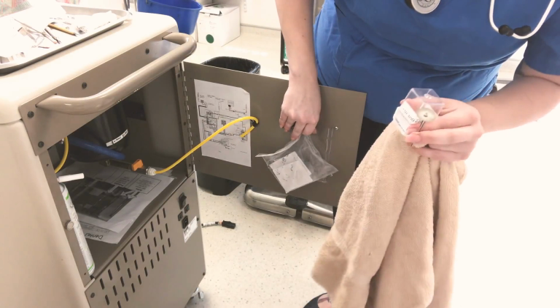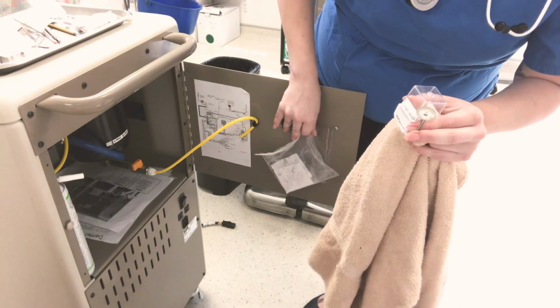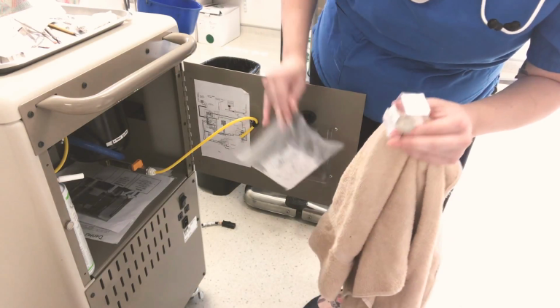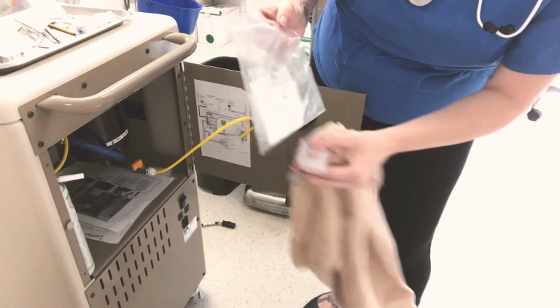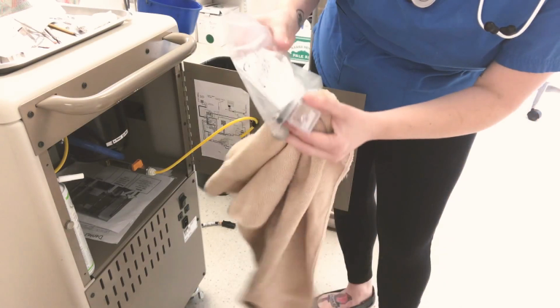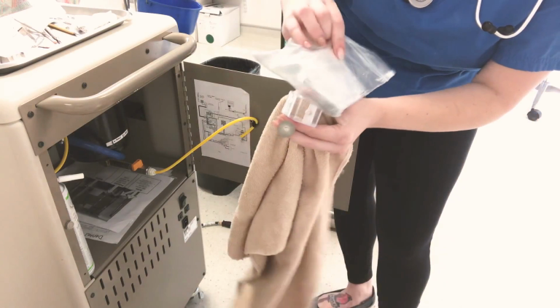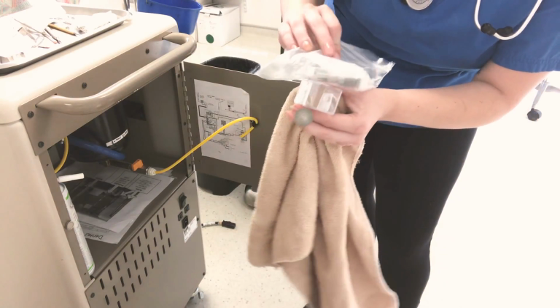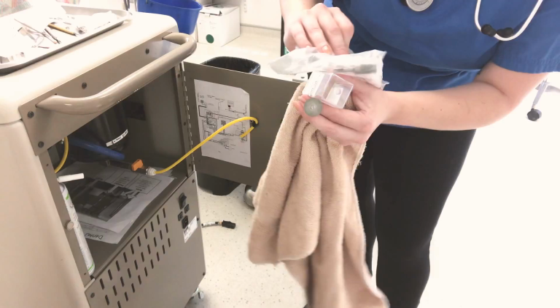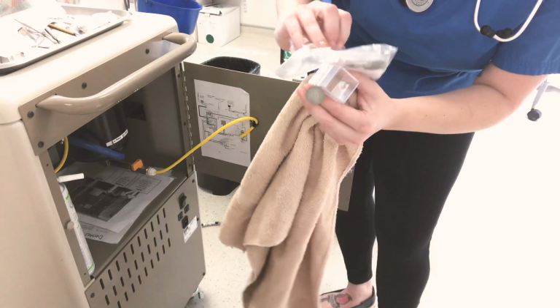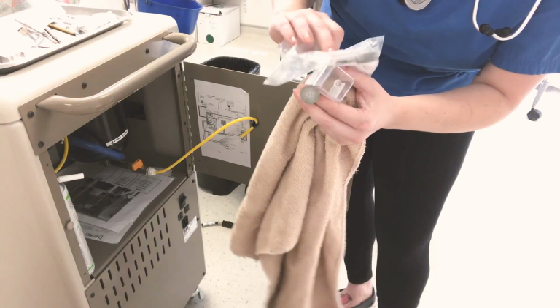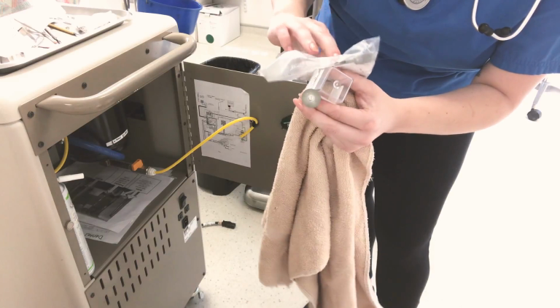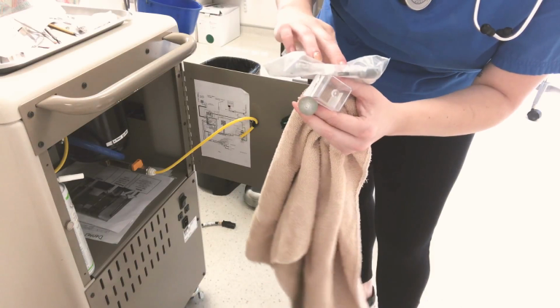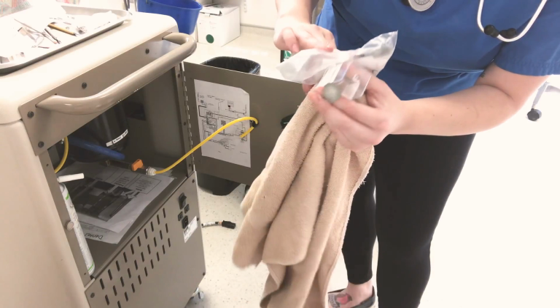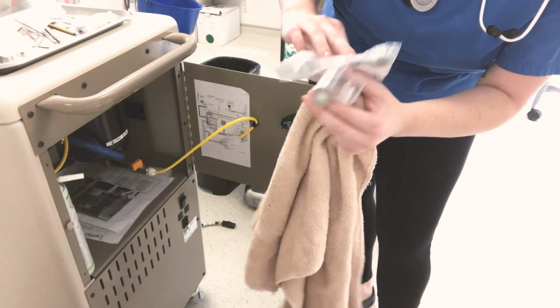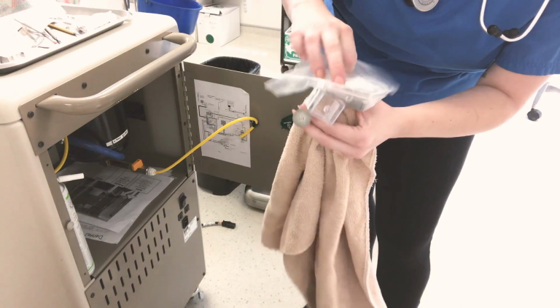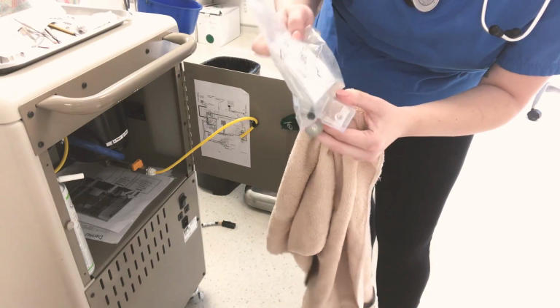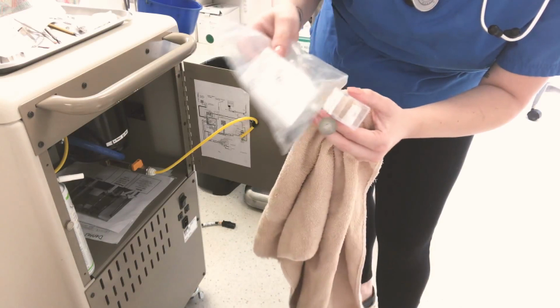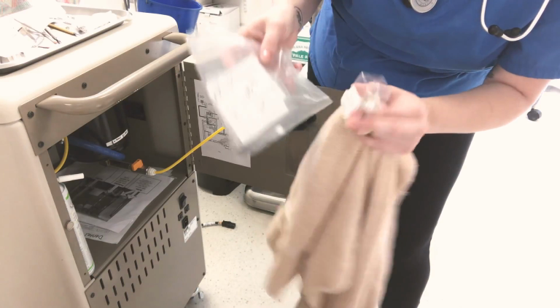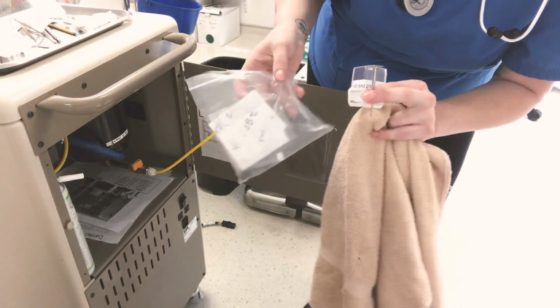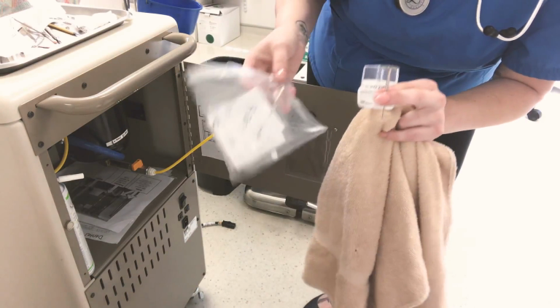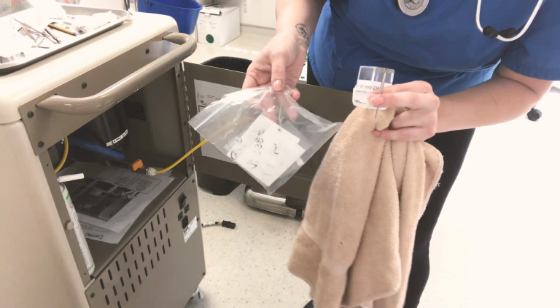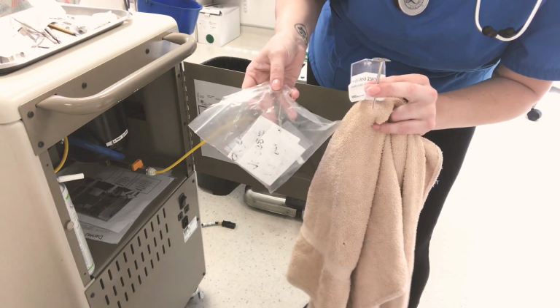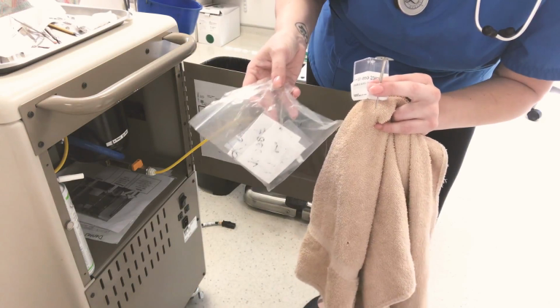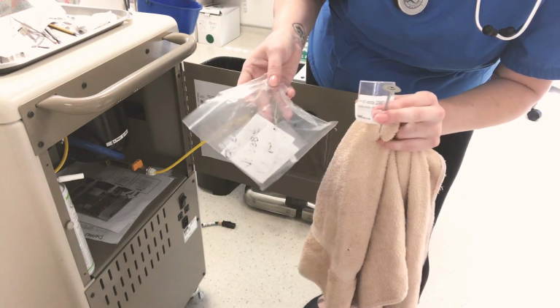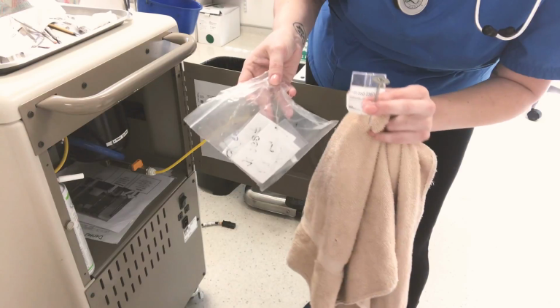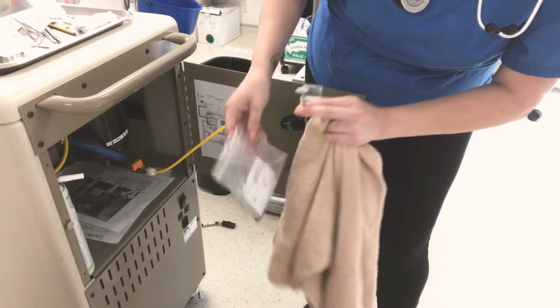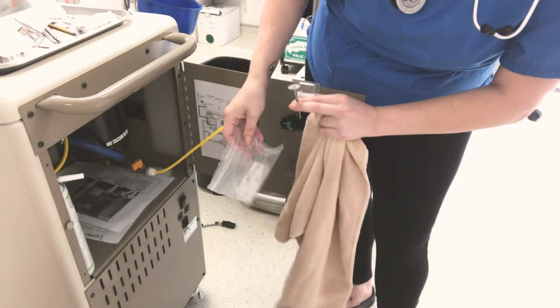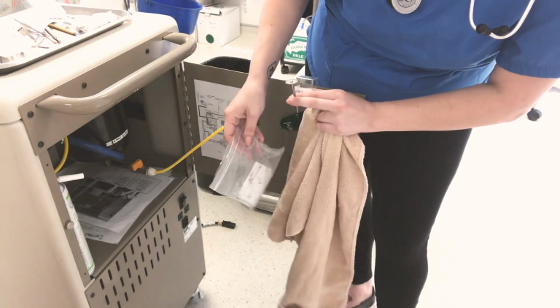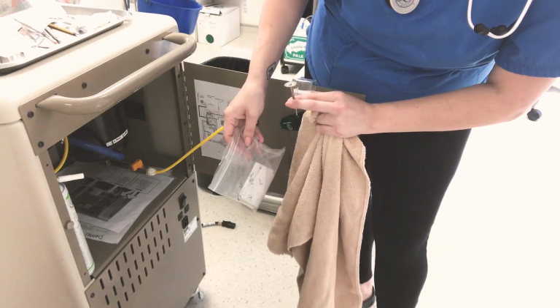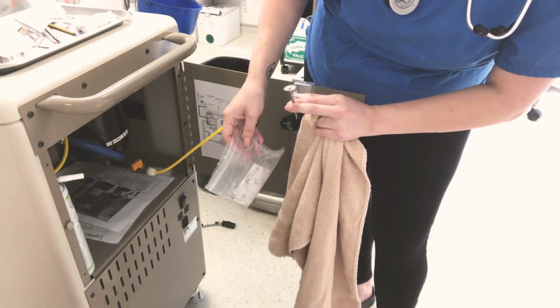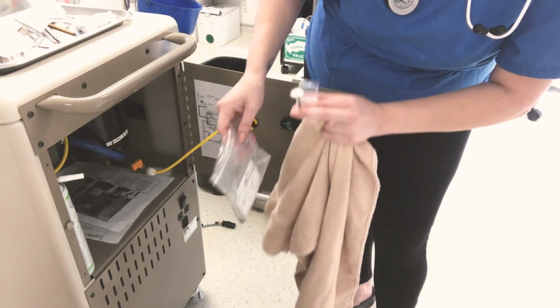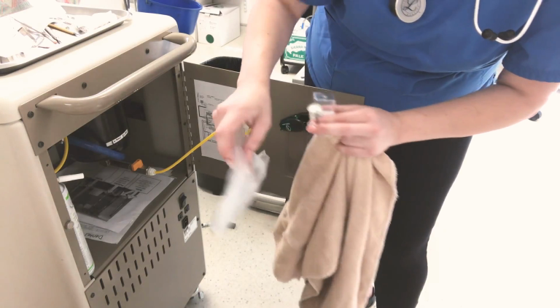It's mainly just those two pieces, there's a couple — I think there's one extra in there — but don't ever put these anywhere else. They need to be right with the machine when they're needed.